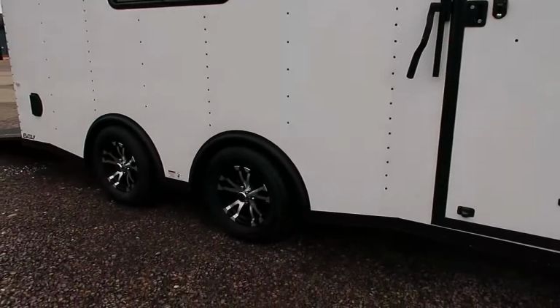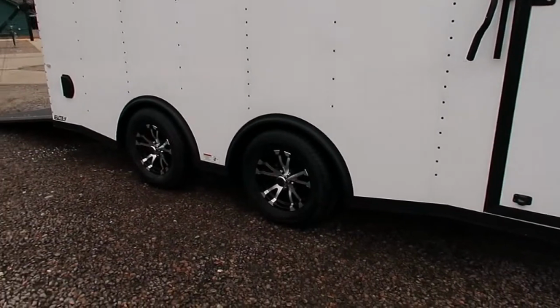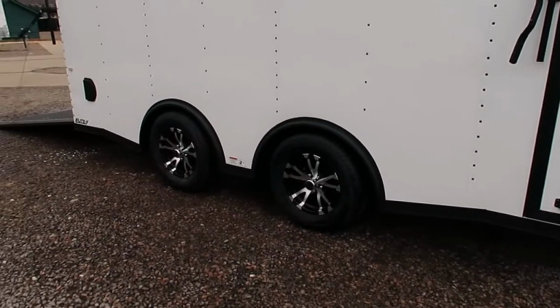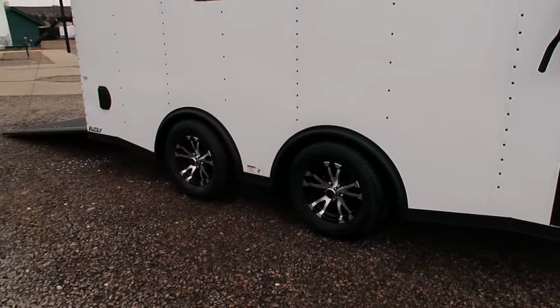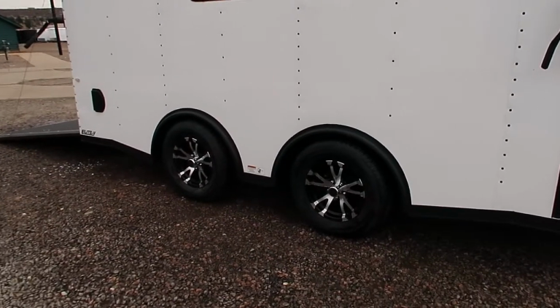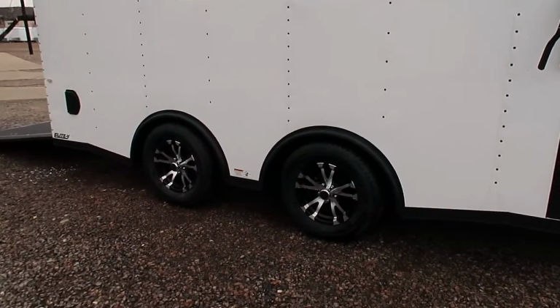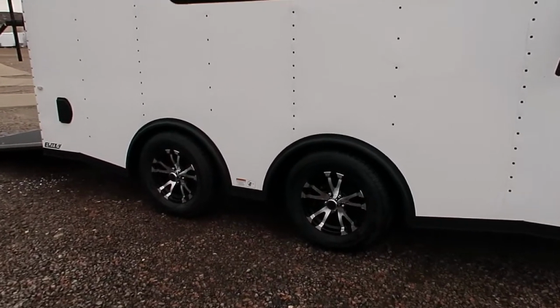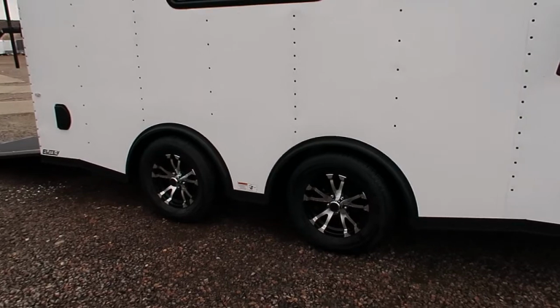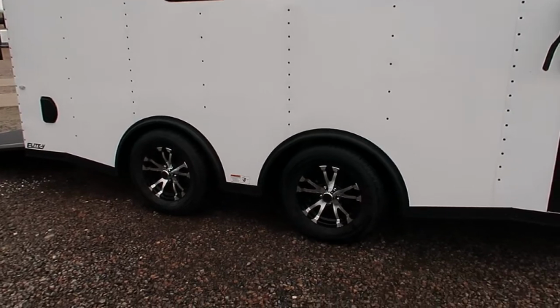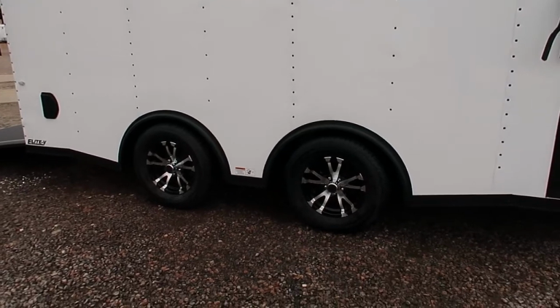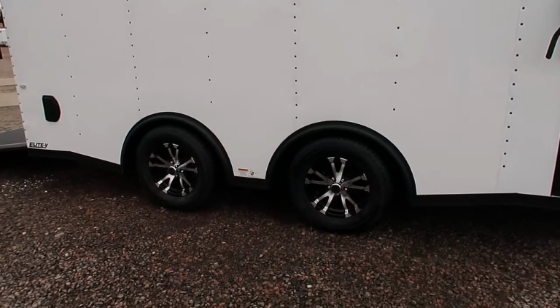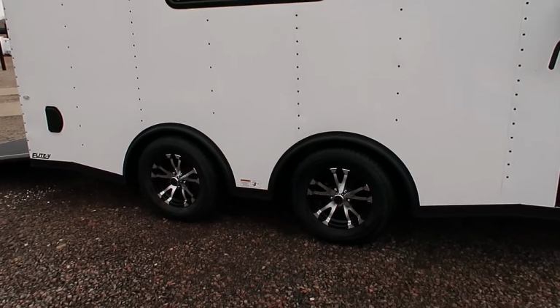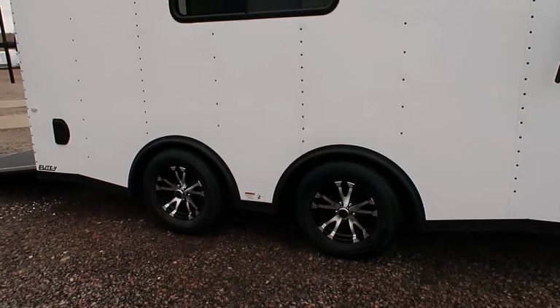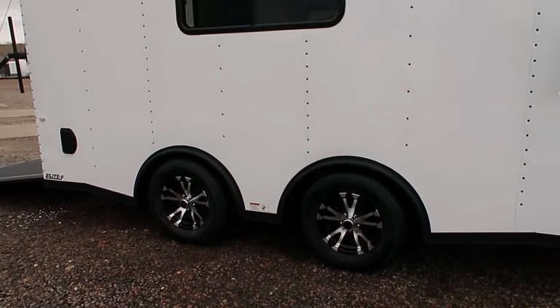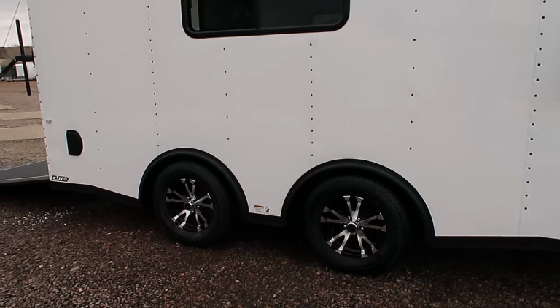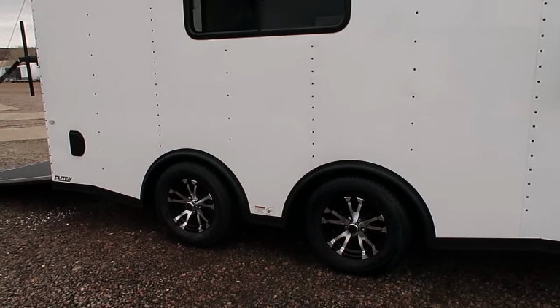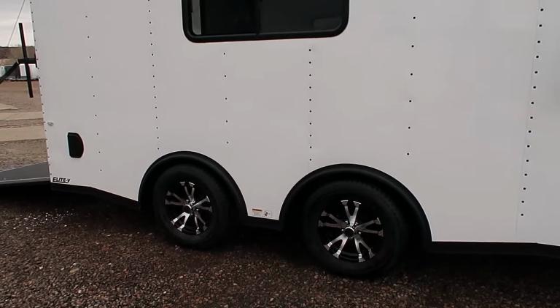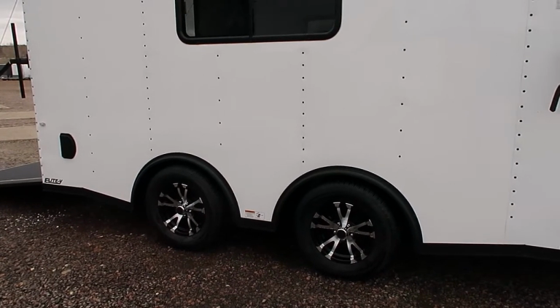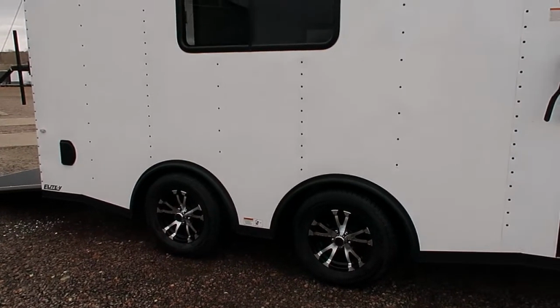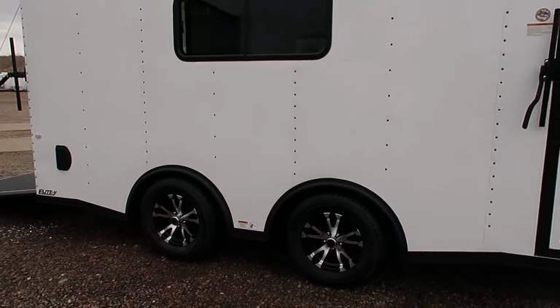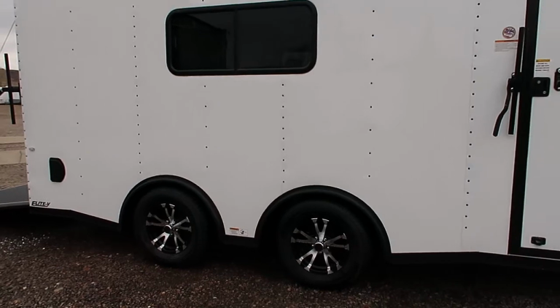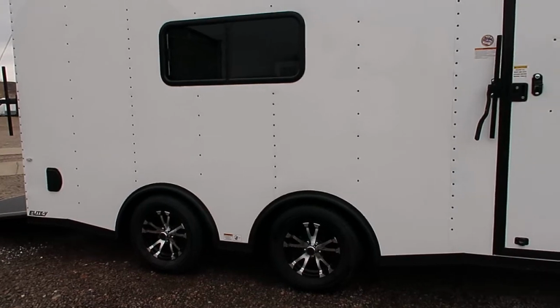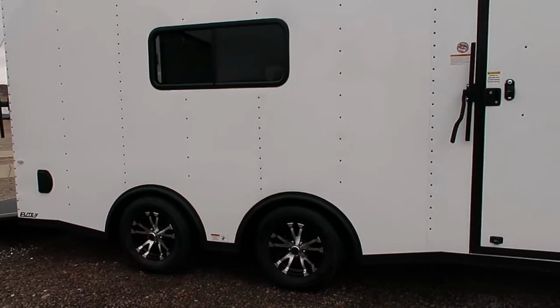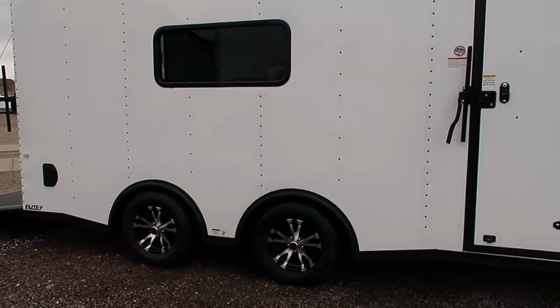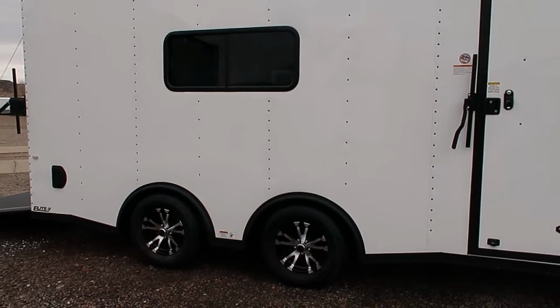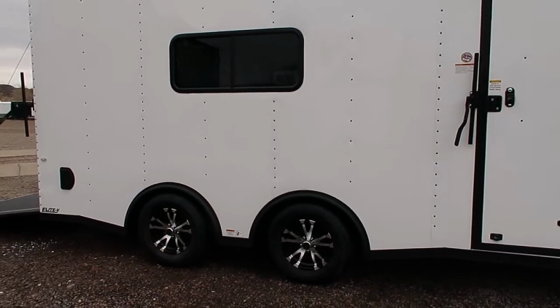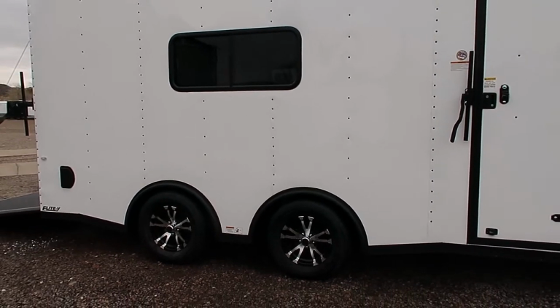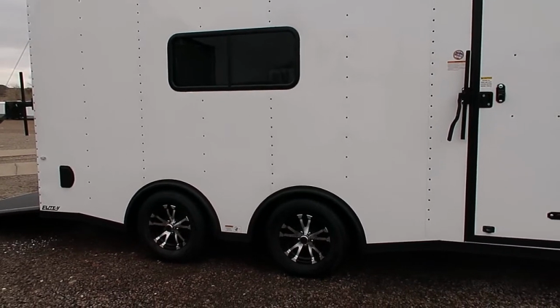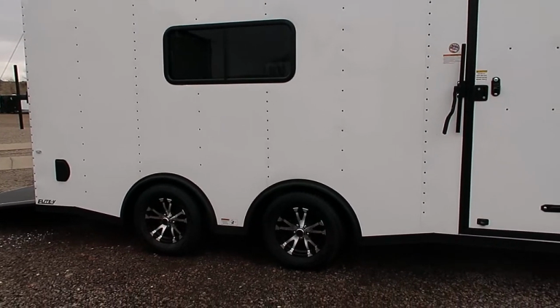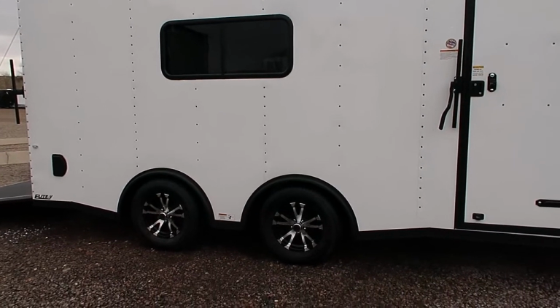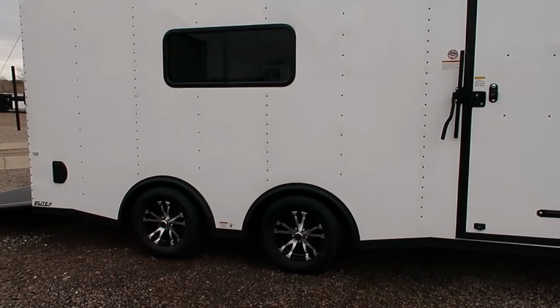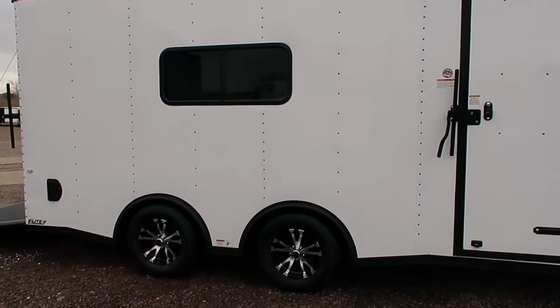Two 3,500 pound axles with brakes on all four wheels. Black aluminum wheels, and these are spread torsions. That spread torsion axle gives you an optimal towing experience as well as independent suspension underneath the trailer with the torsion axles.